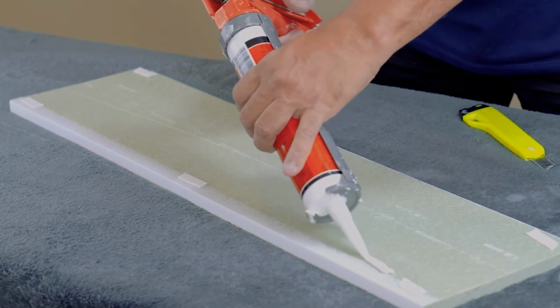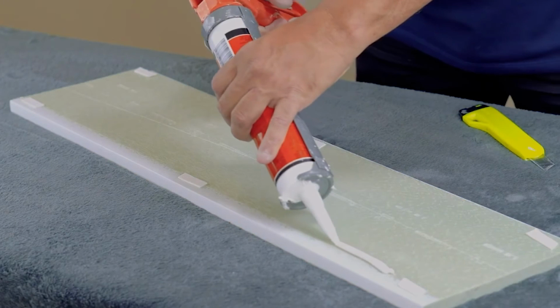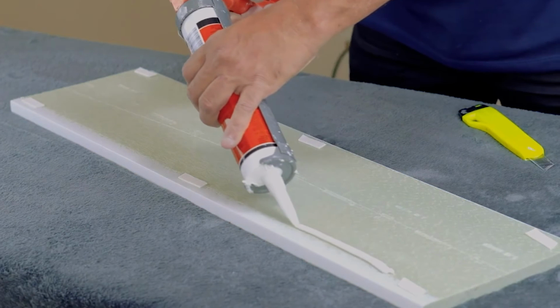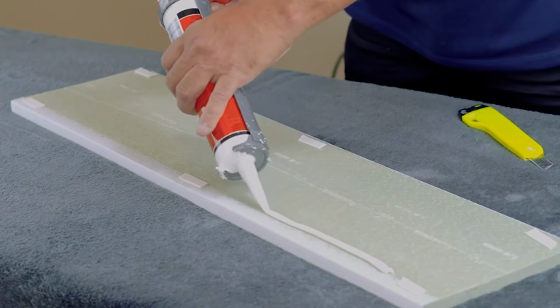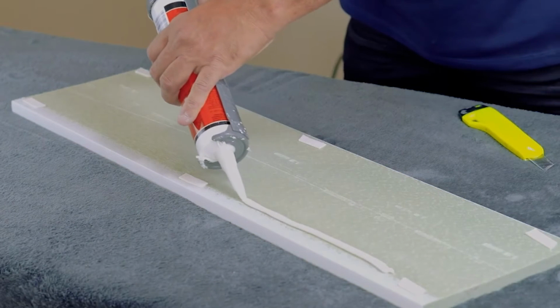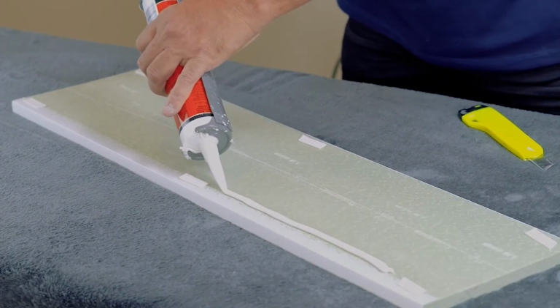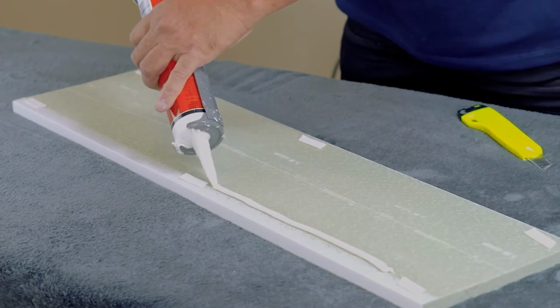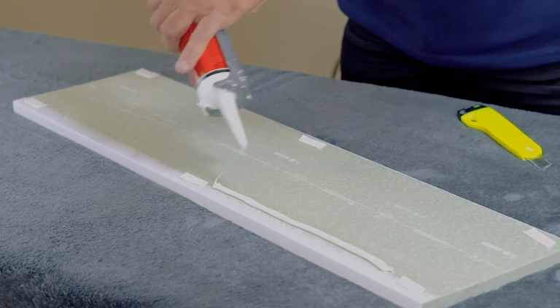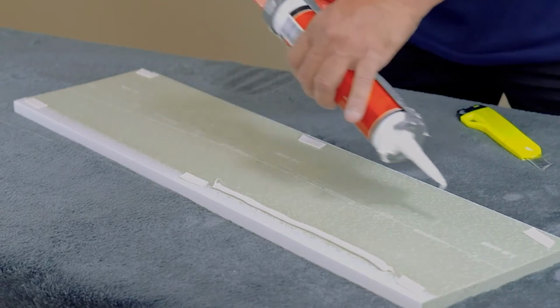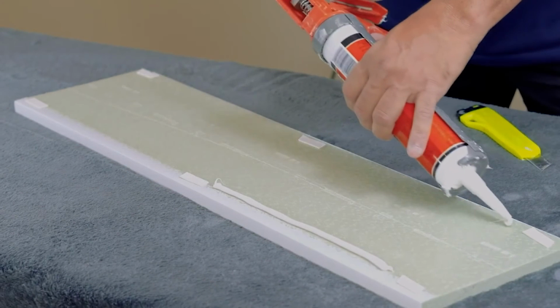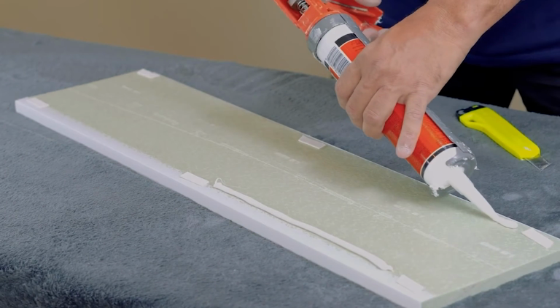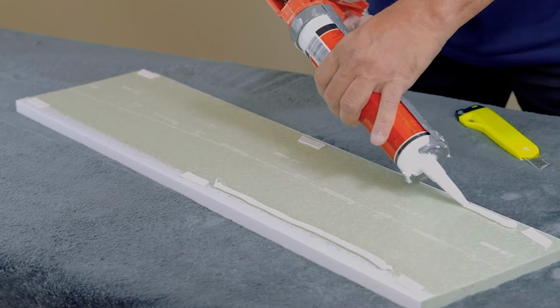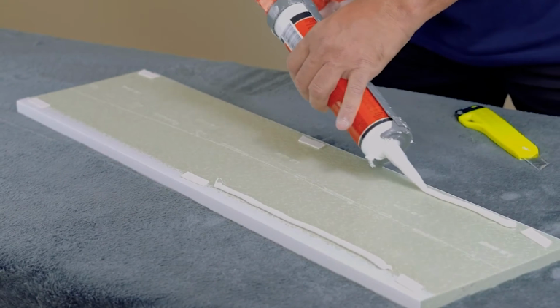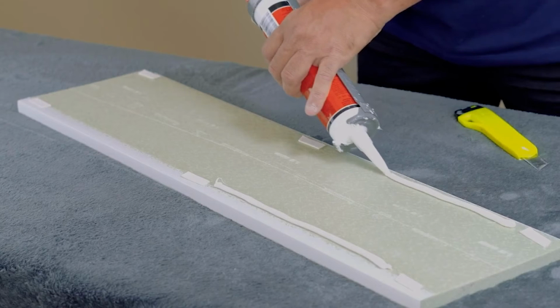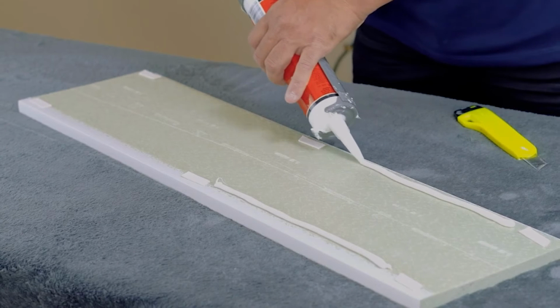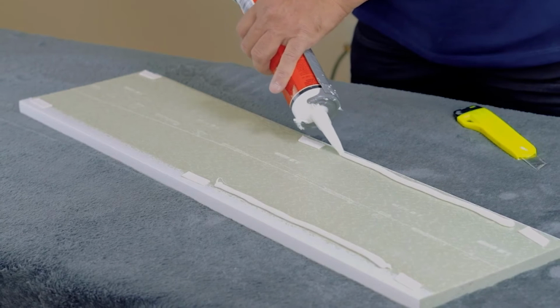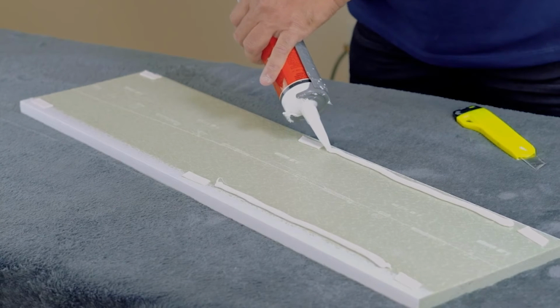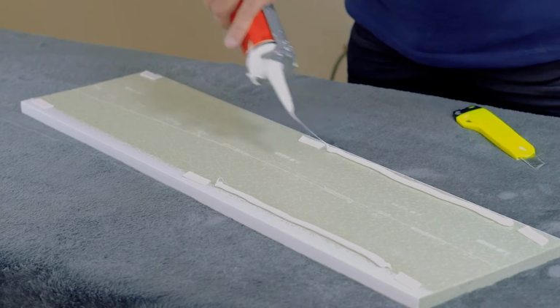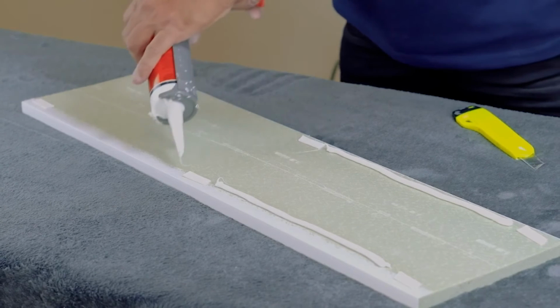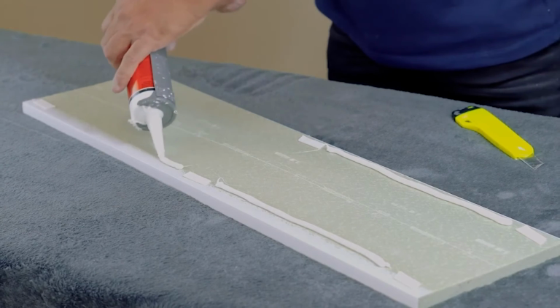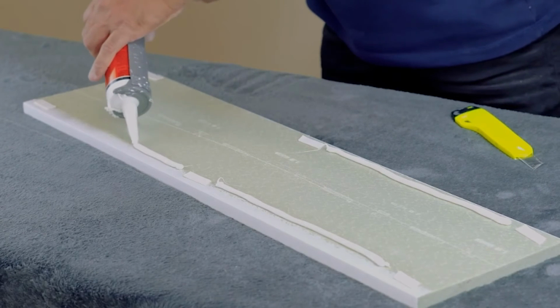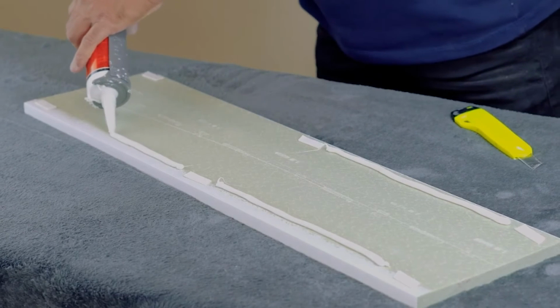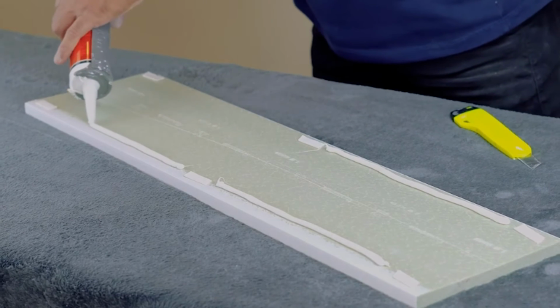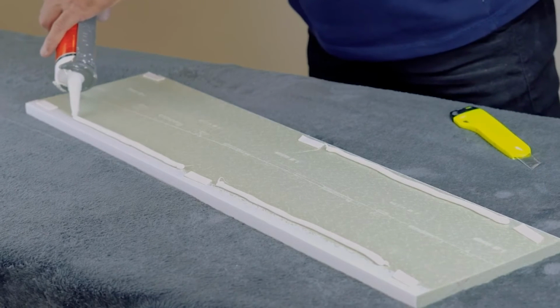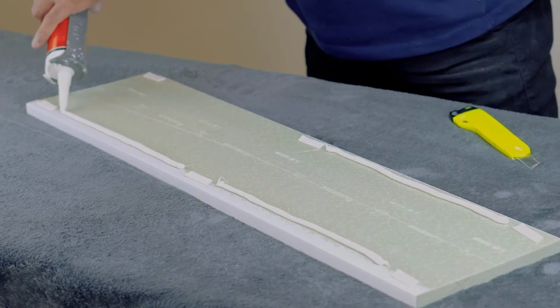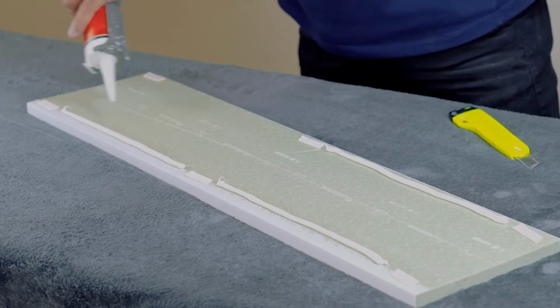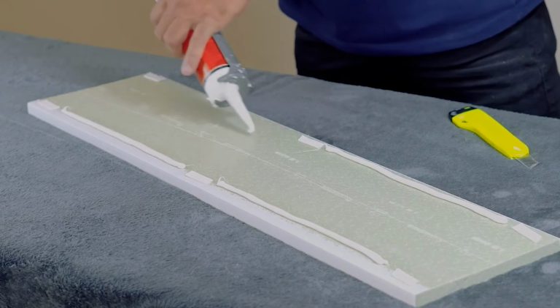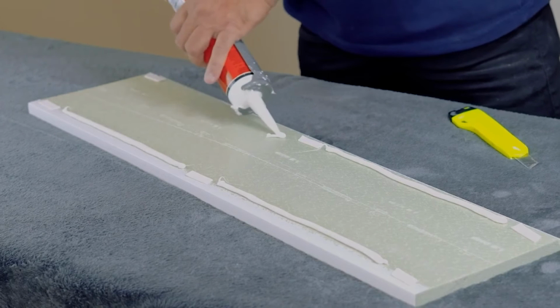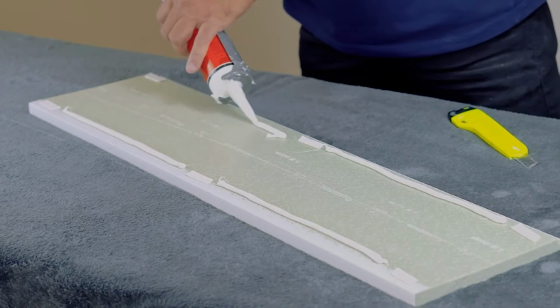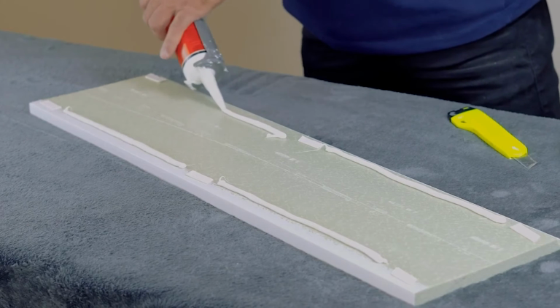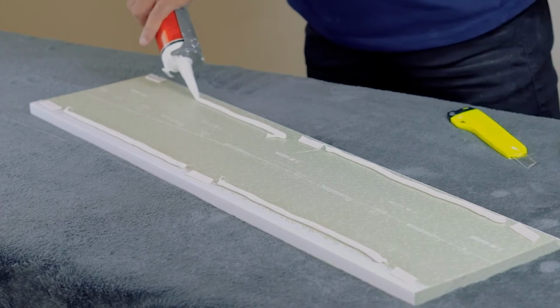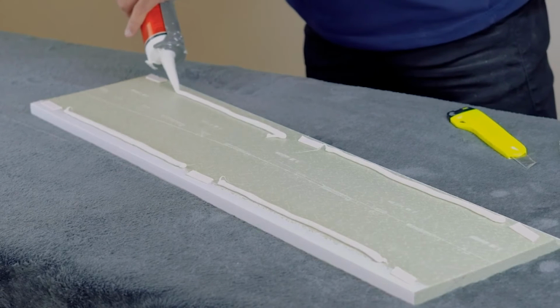The baseboard is the last step. On the back of the bar, apply small pieces of double-sided tape approximately one and a half inches long, spaced out no more than 15 inches apart. Then make two continuous lines of silicone between them.